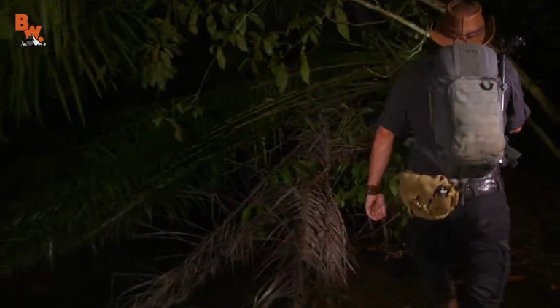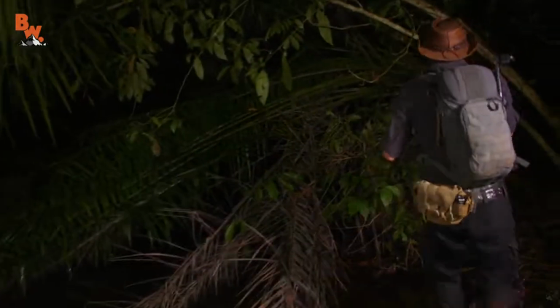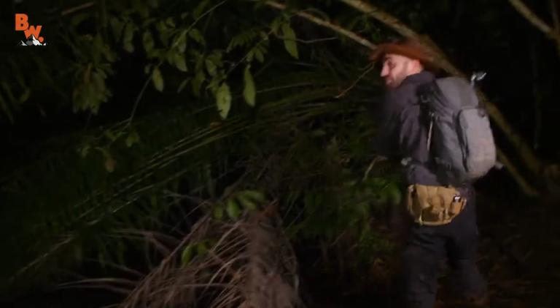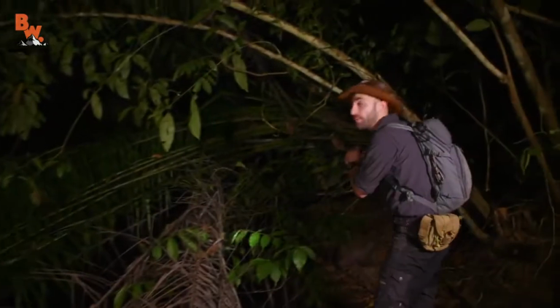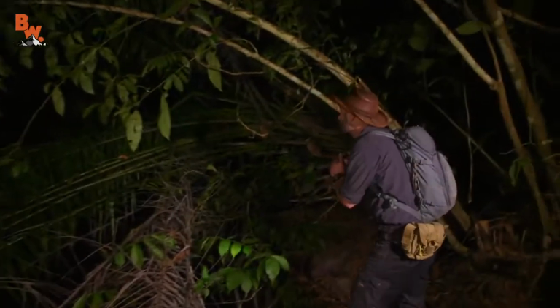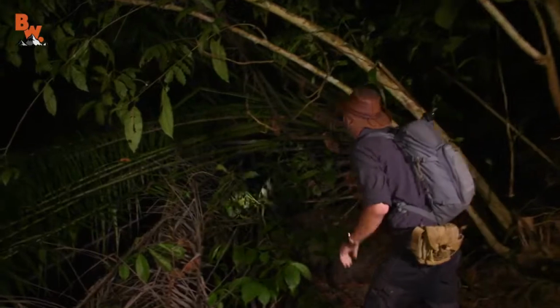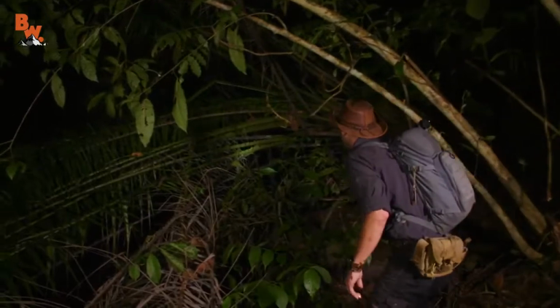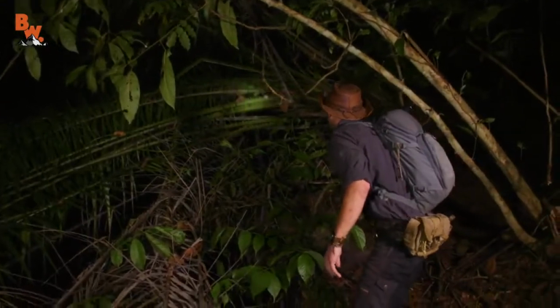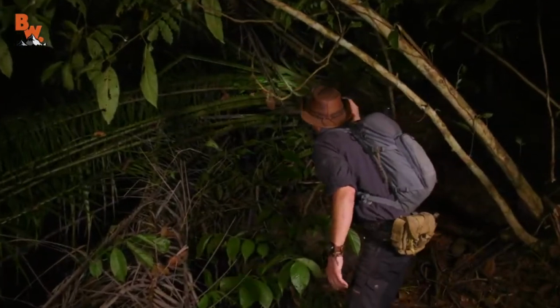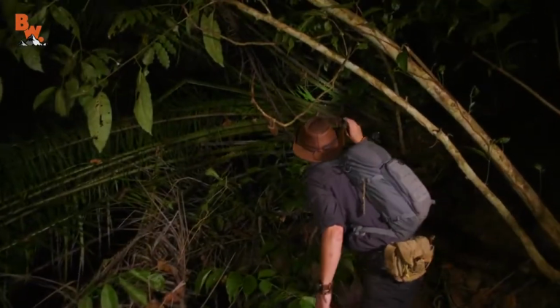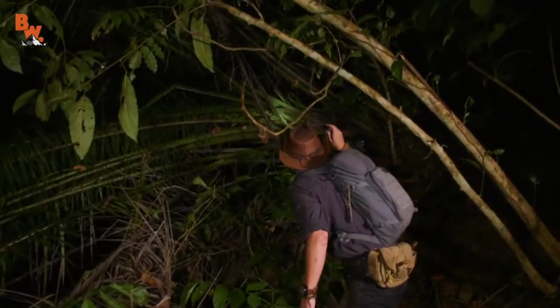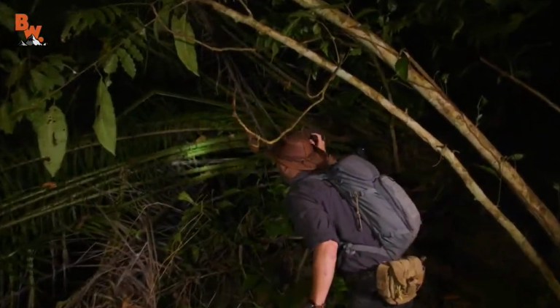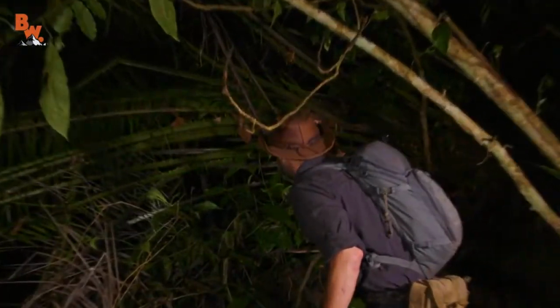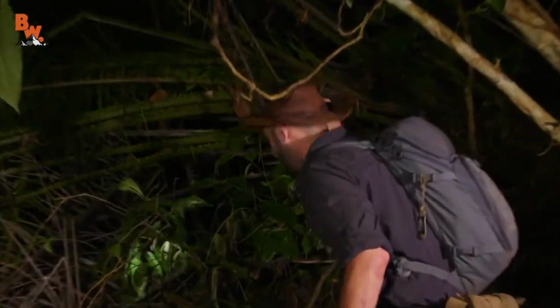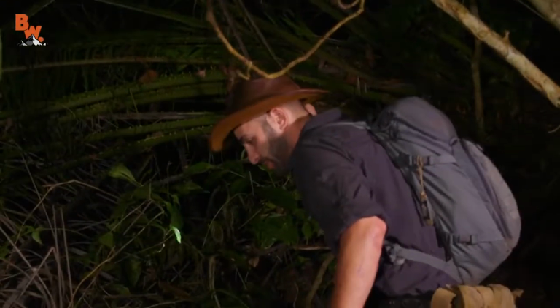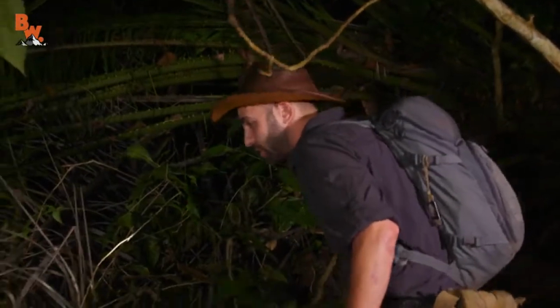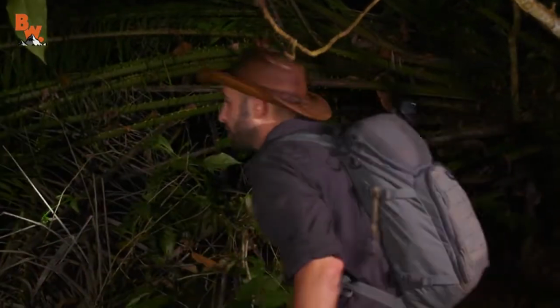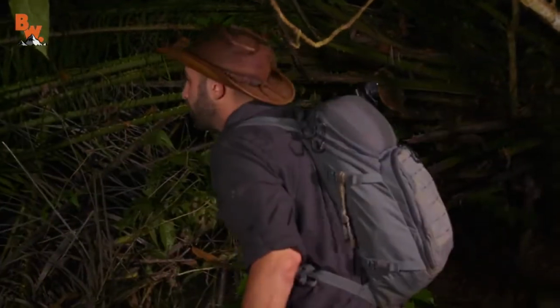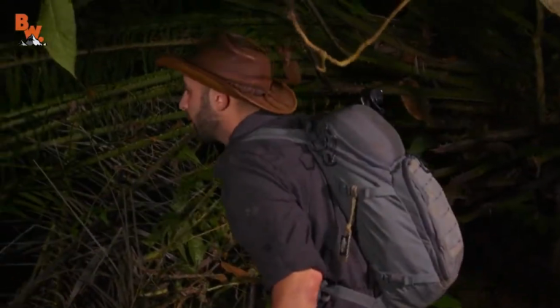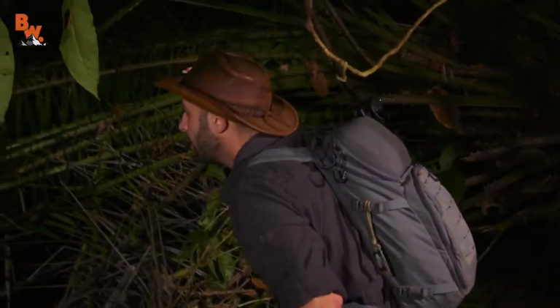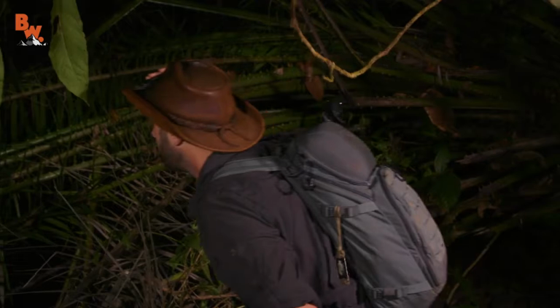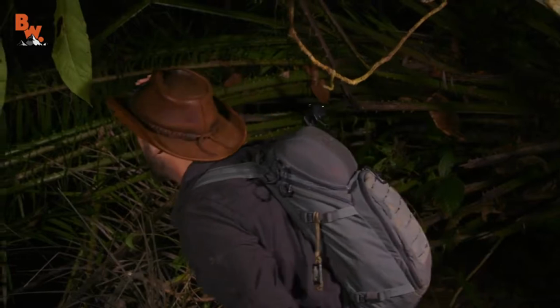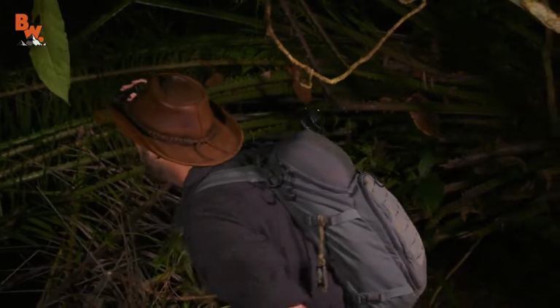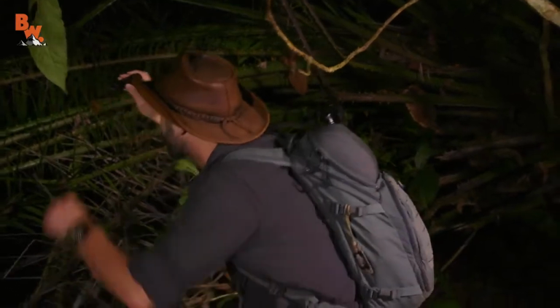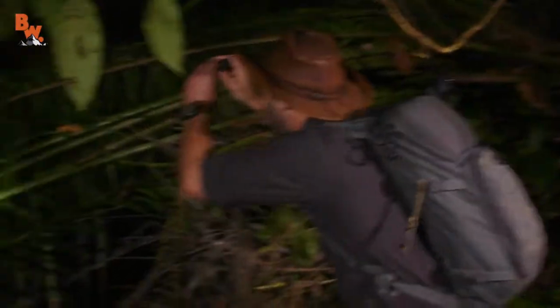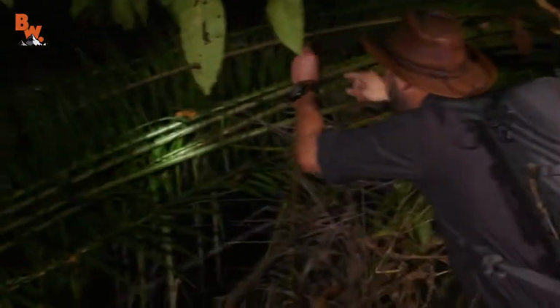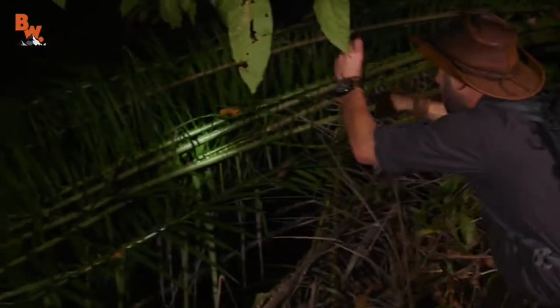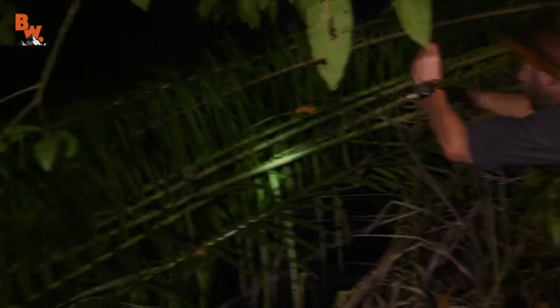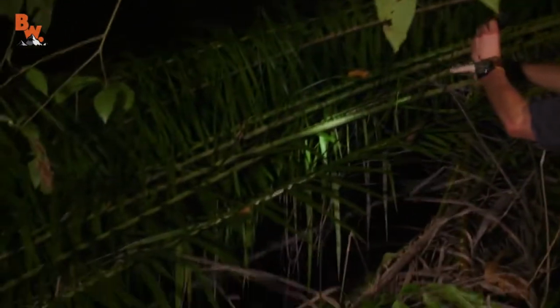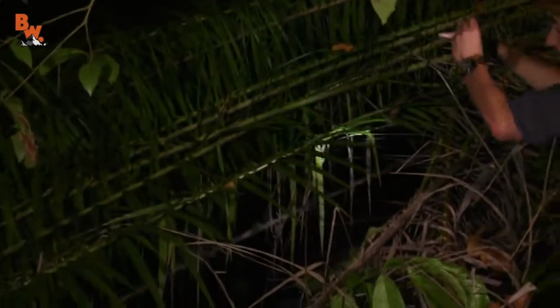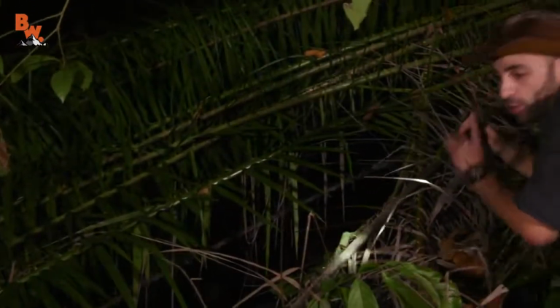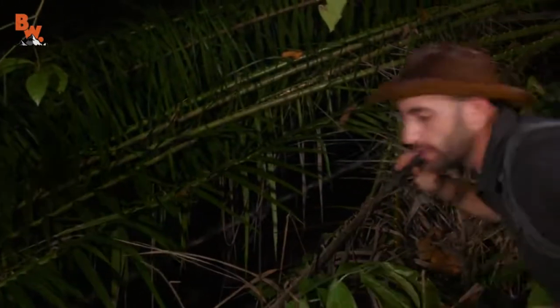Lower overhangs like this would be great places to find basilisks. That's spiky? Yeah, it's definitely spiky, watch yourself. Oh, there's a snake right there. Where? Look at the back of its tail, hold on.